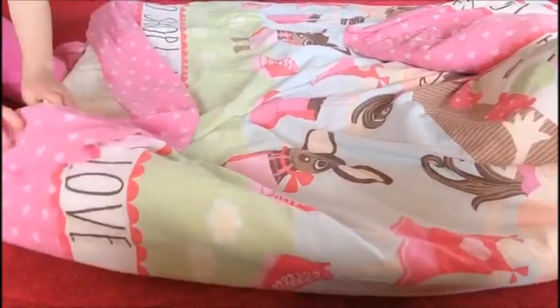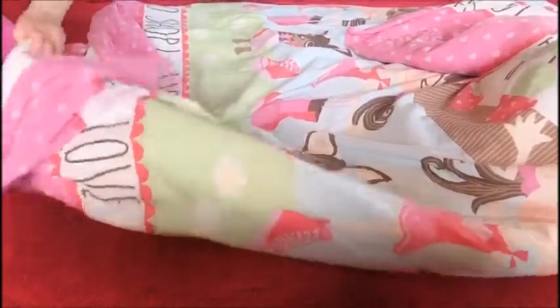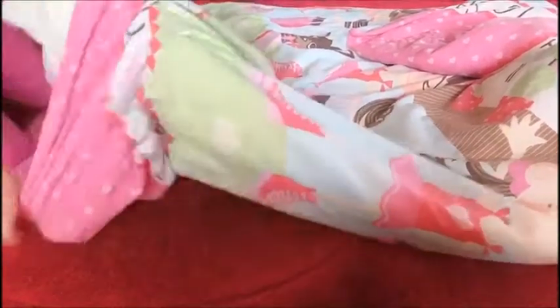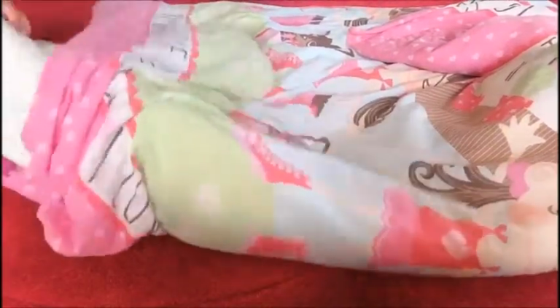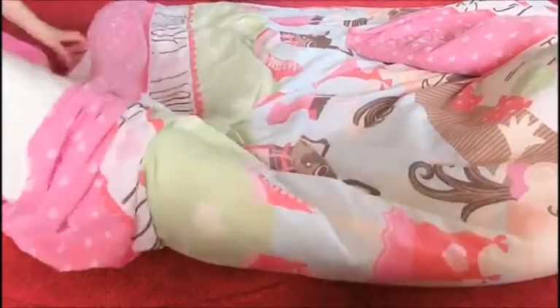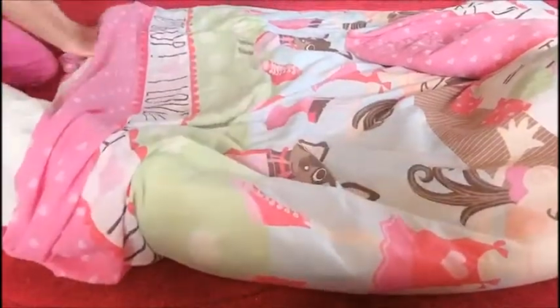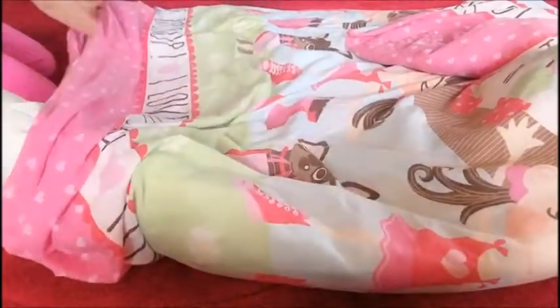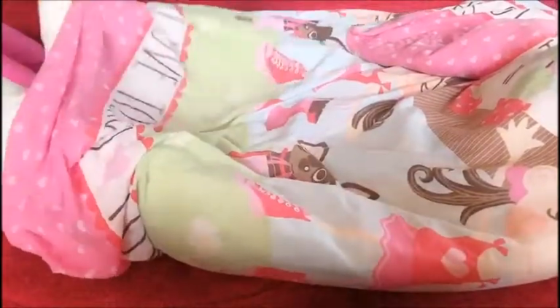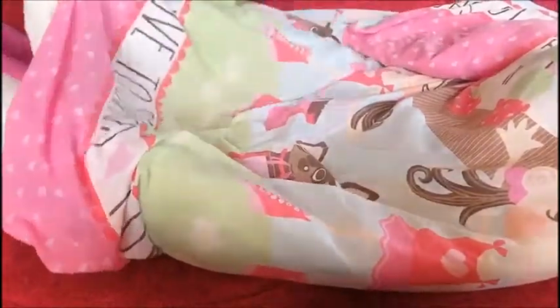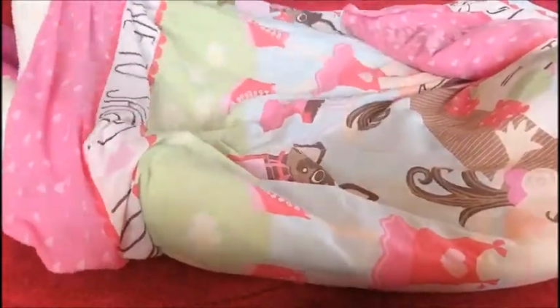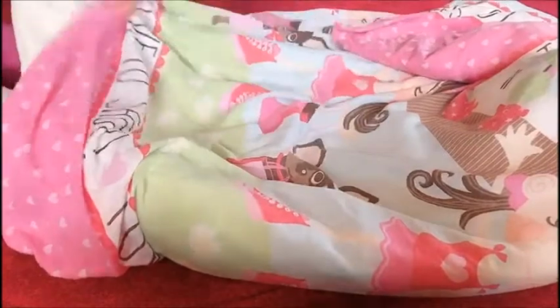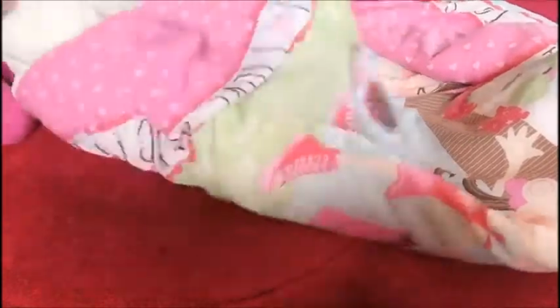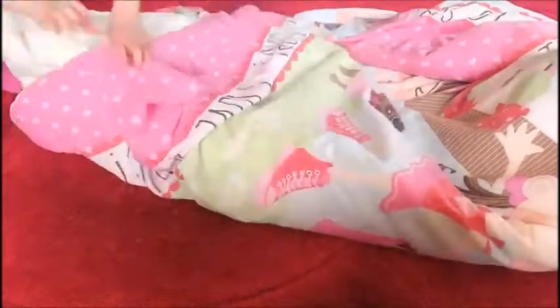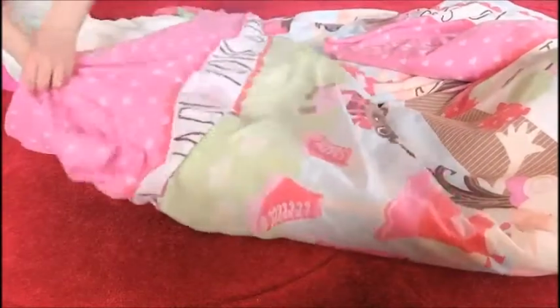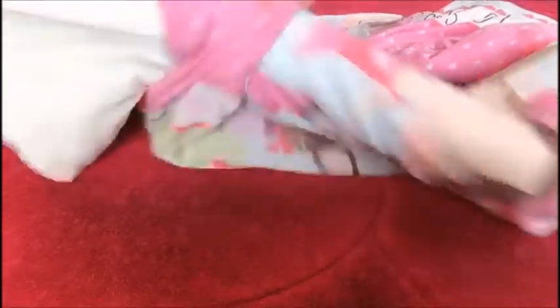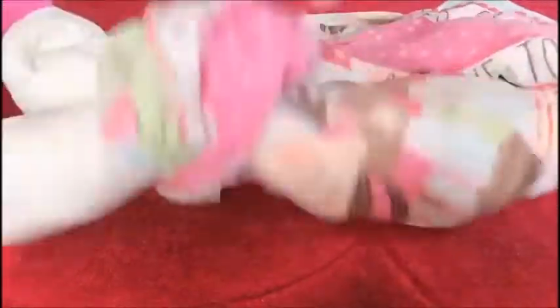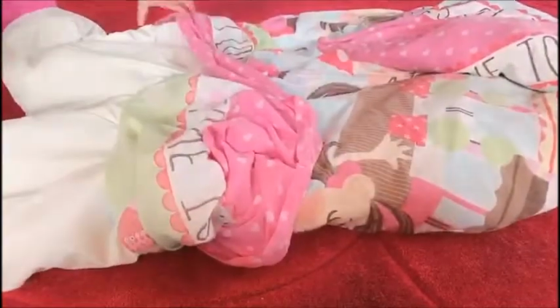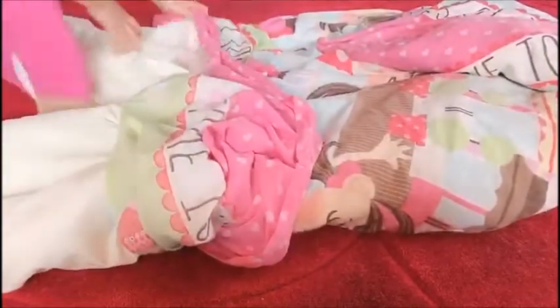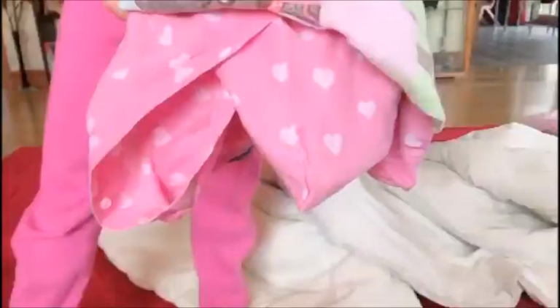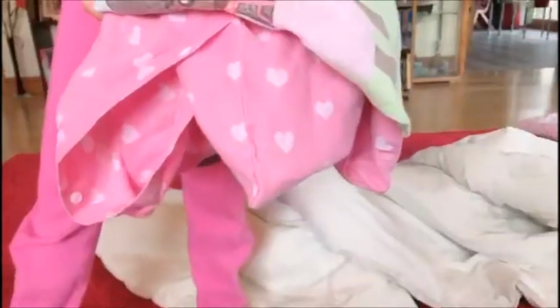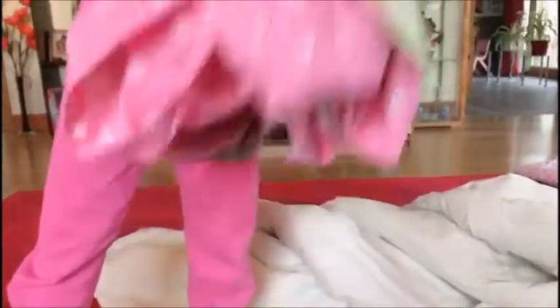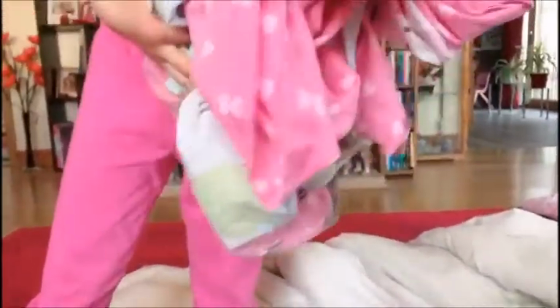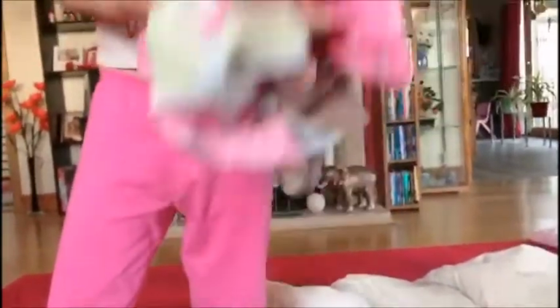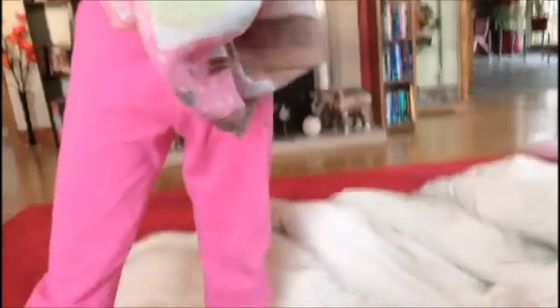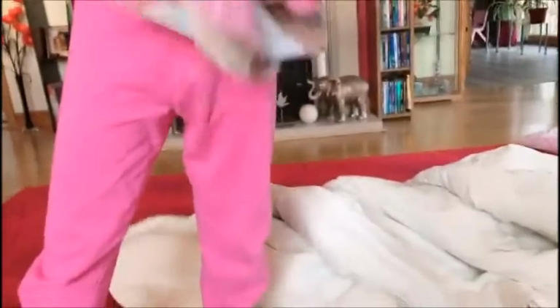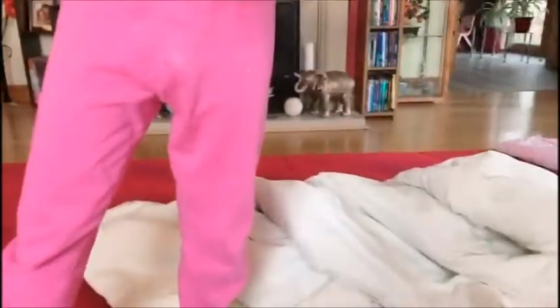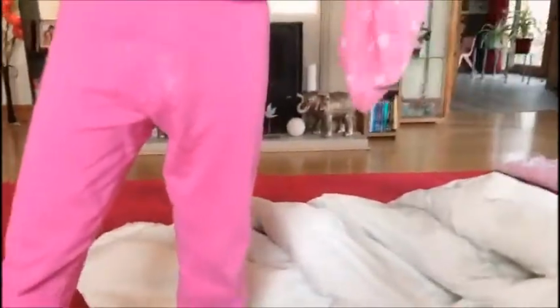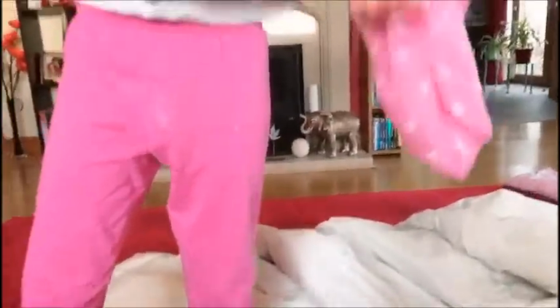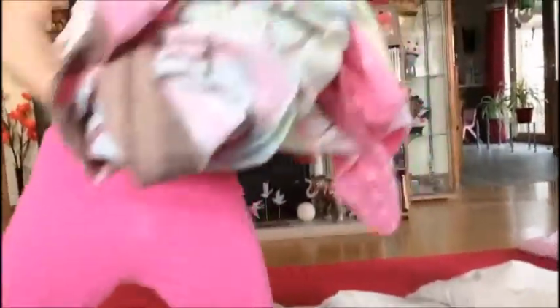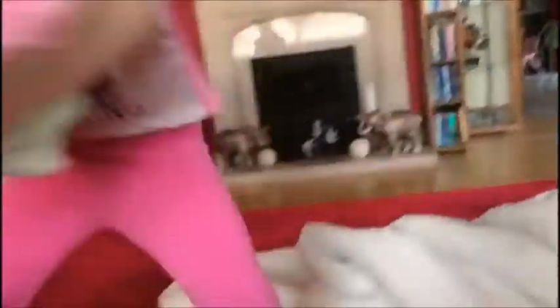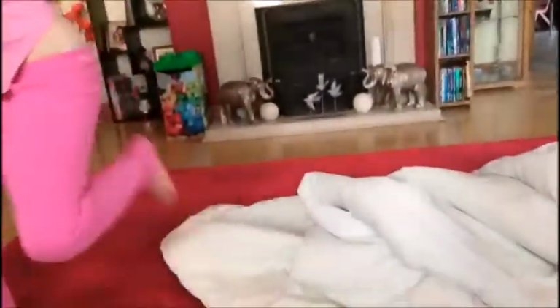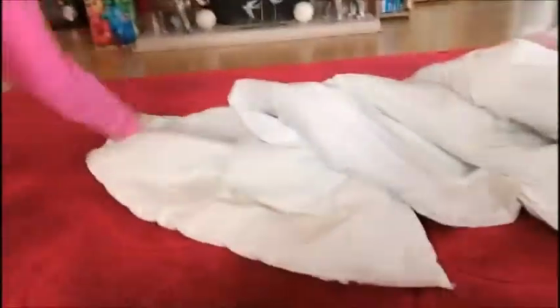First you'll take the dirty duvet cover off and you'll need to wash that. I have took the dirty duvet cover off and I'm going to put it to one side.